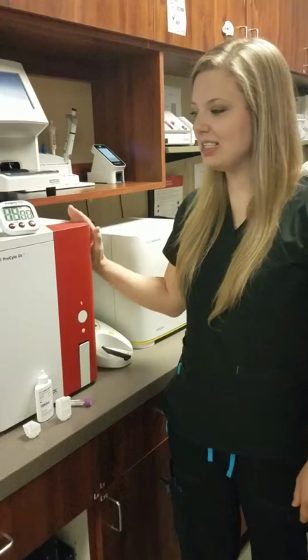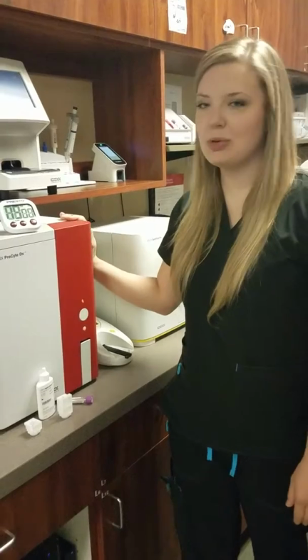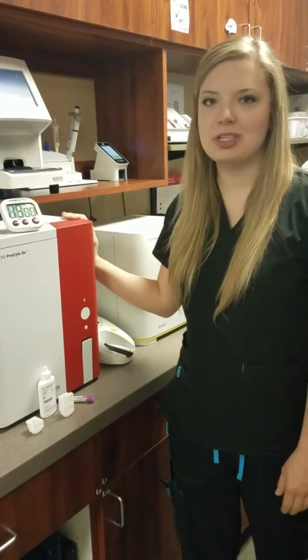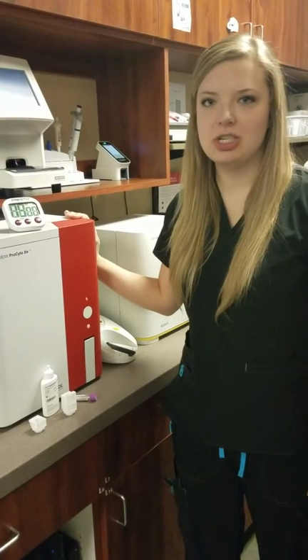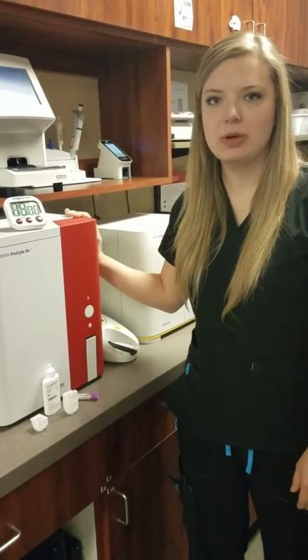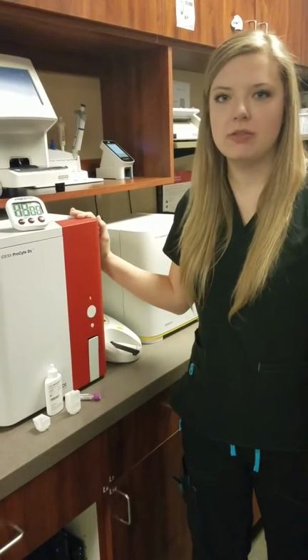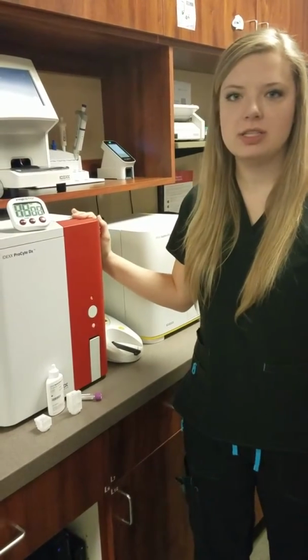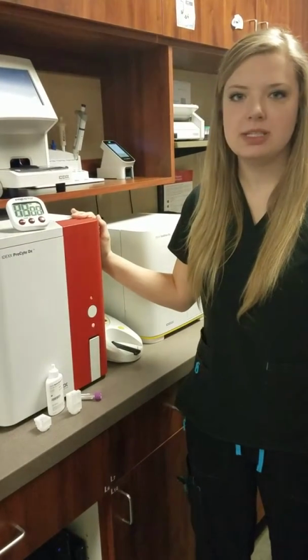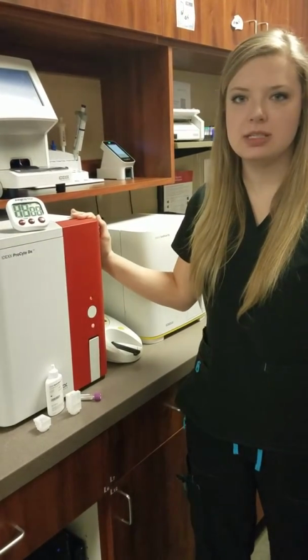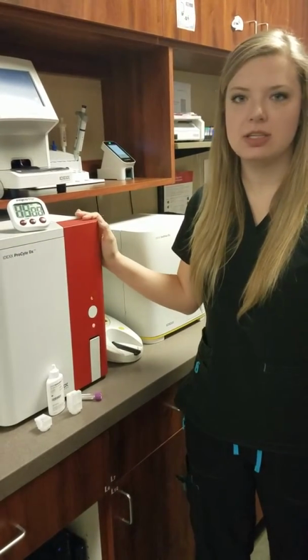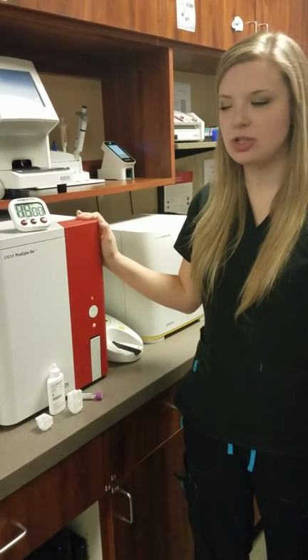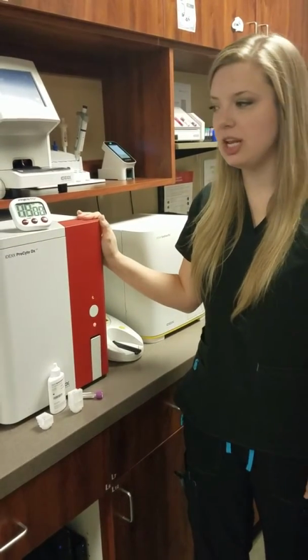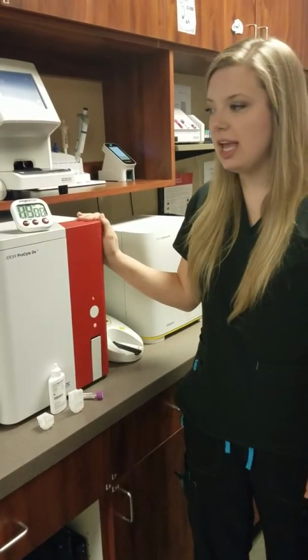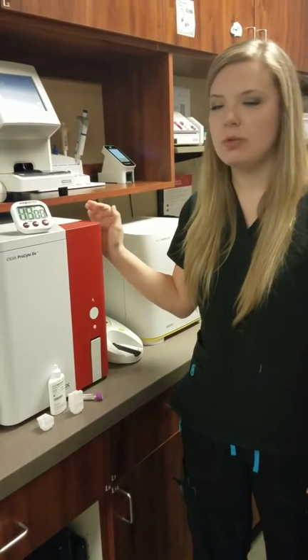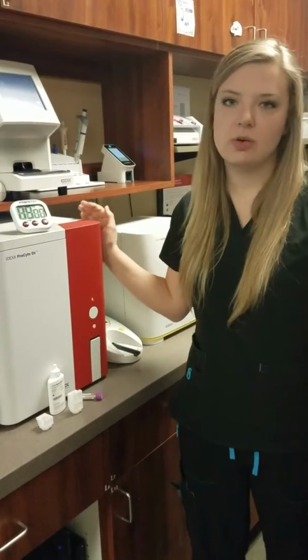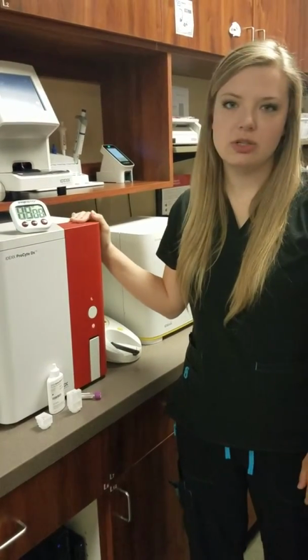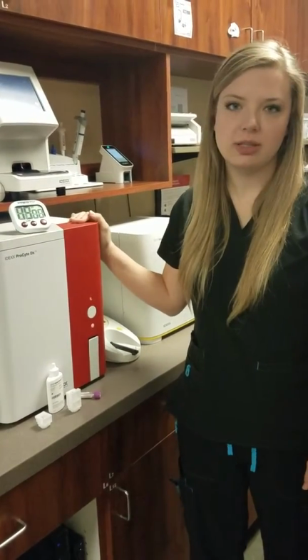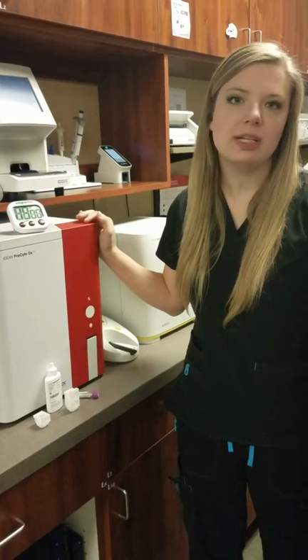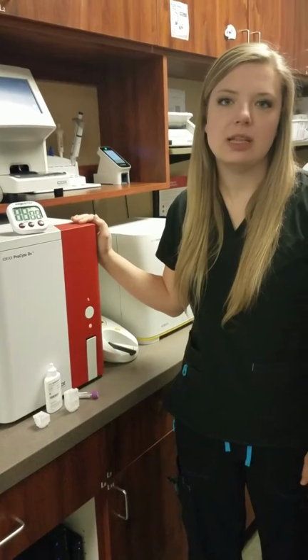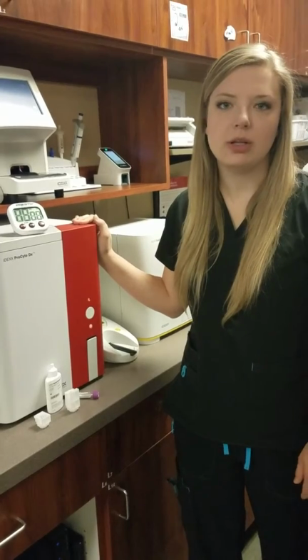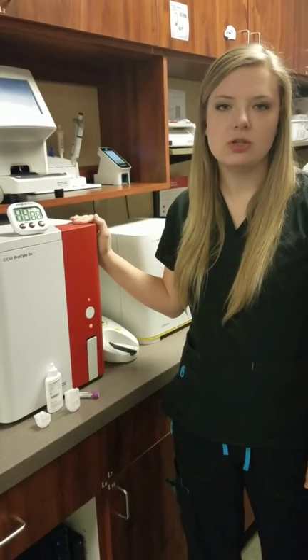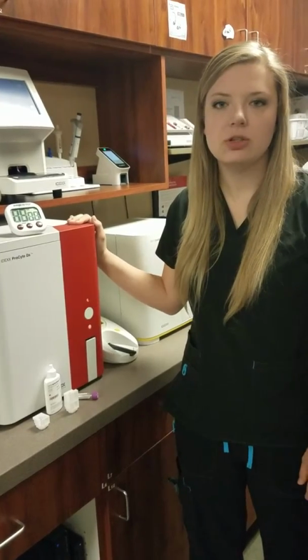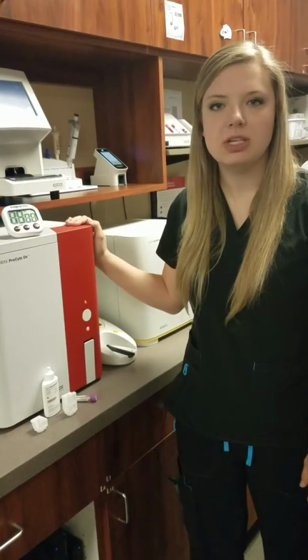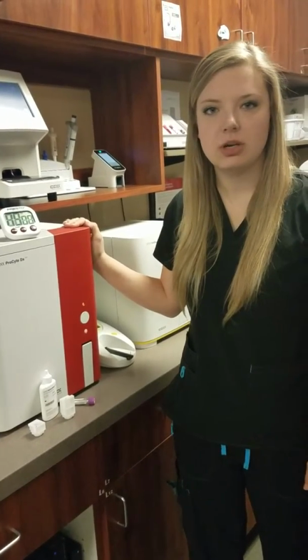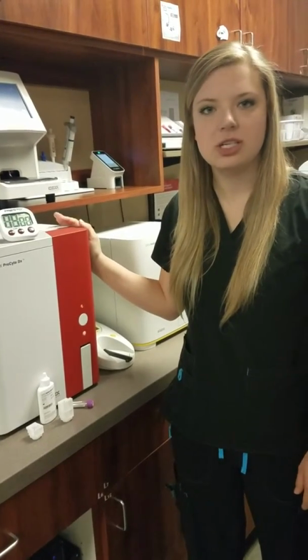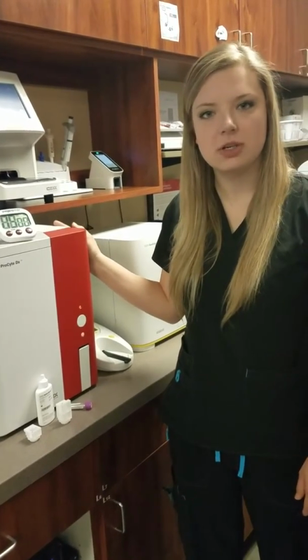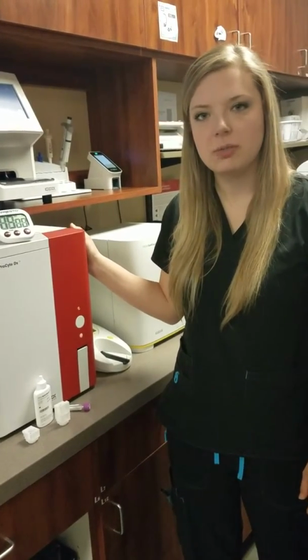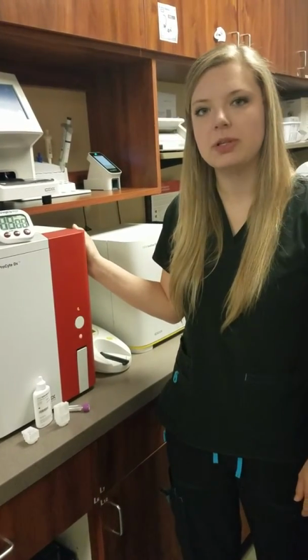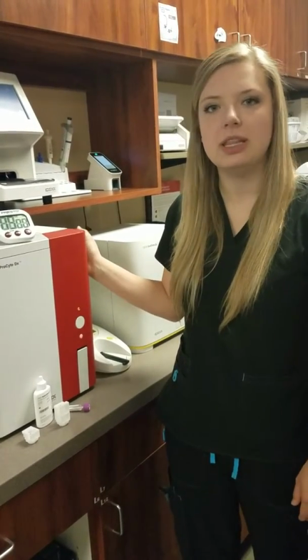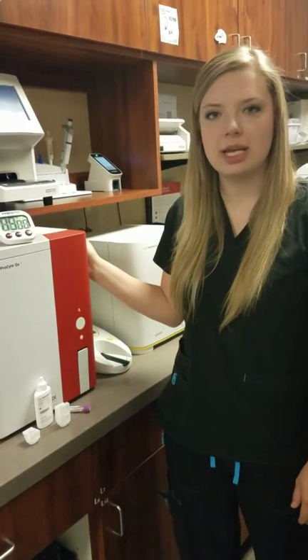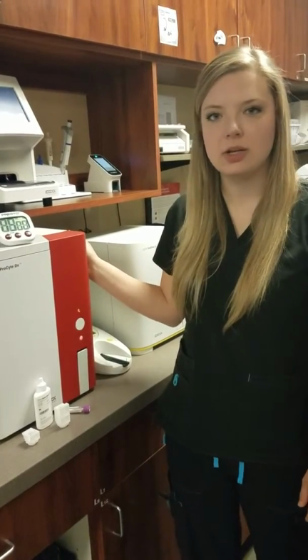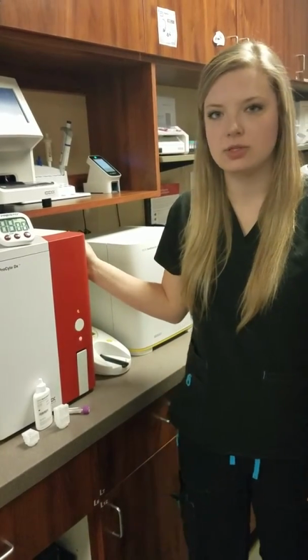This is our ProSite machine. We run all of our CVCs on this machine, and we are going to do a monthly rinse and a quality control to make sure that our machine is functioning properly and that we get accurate results.